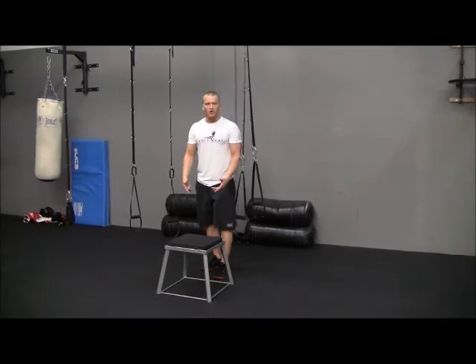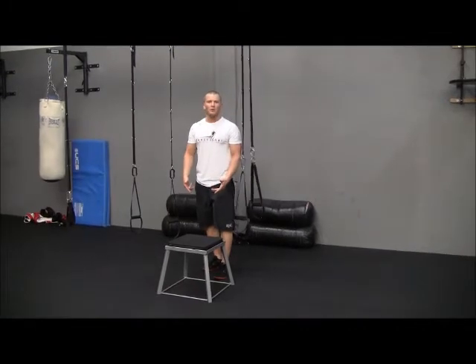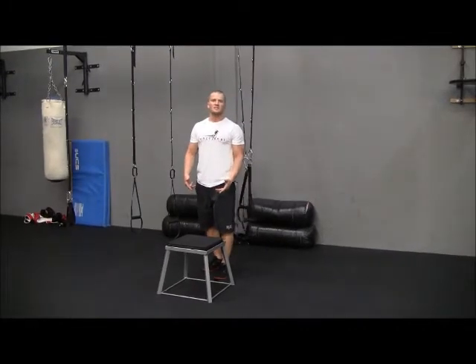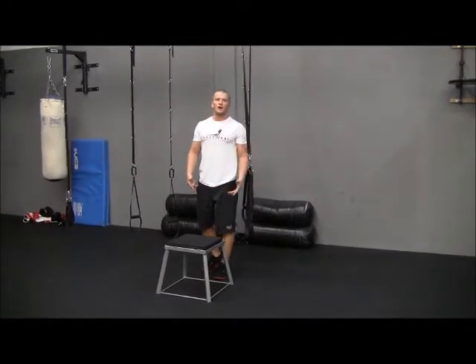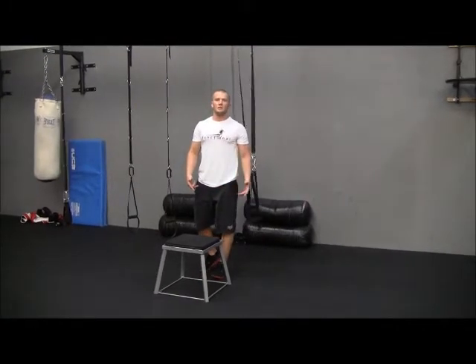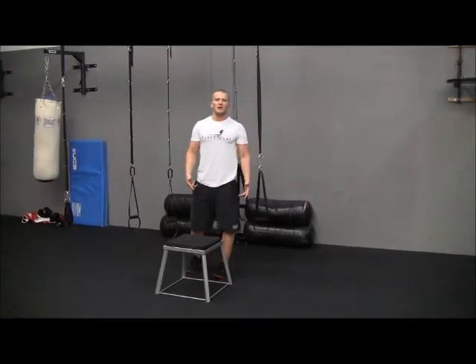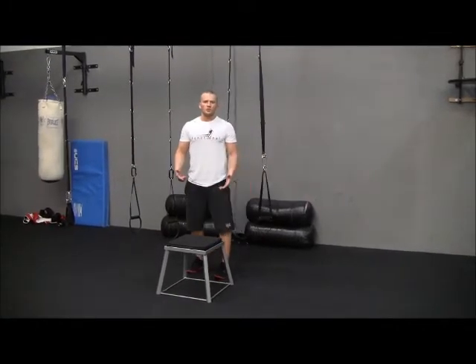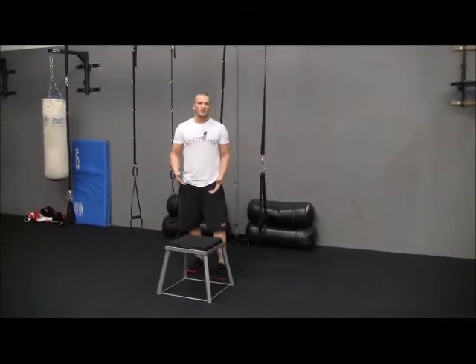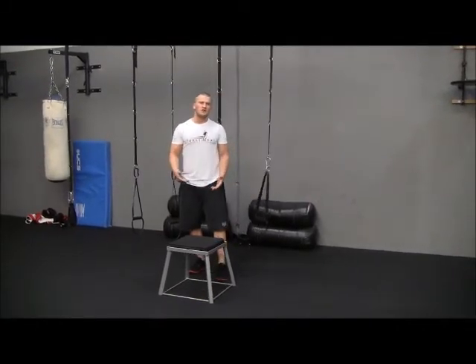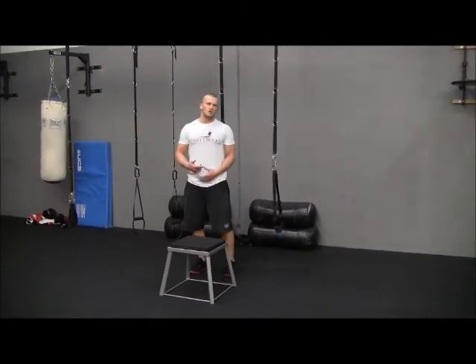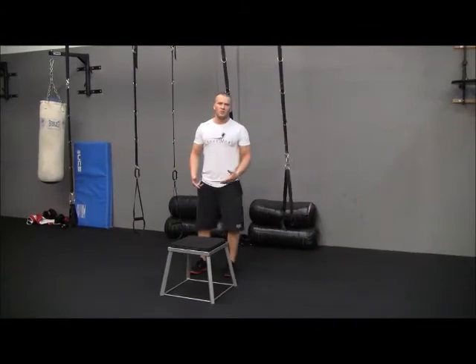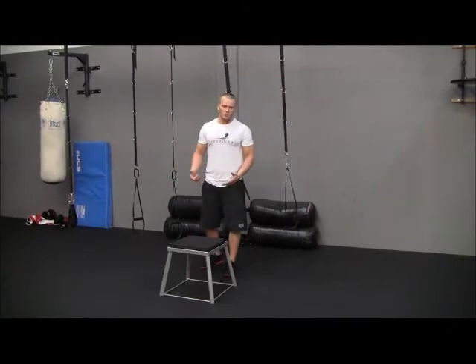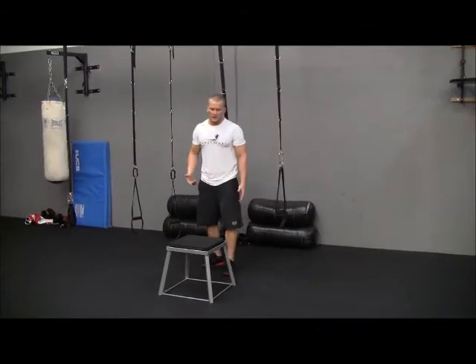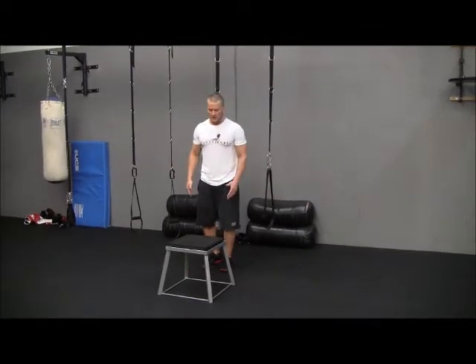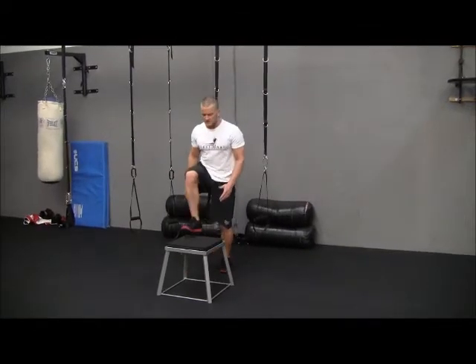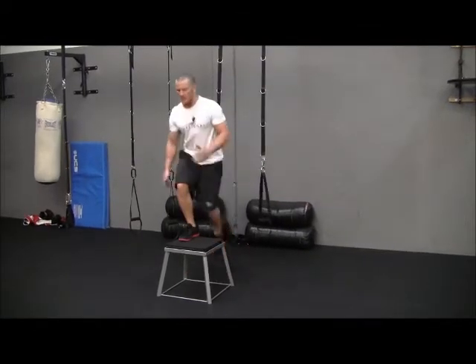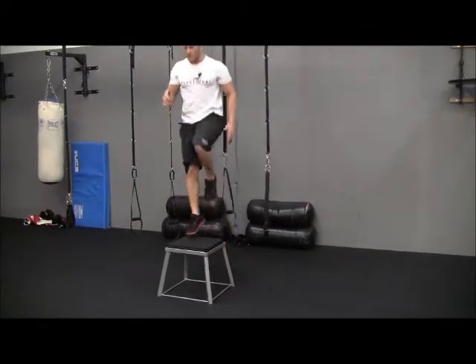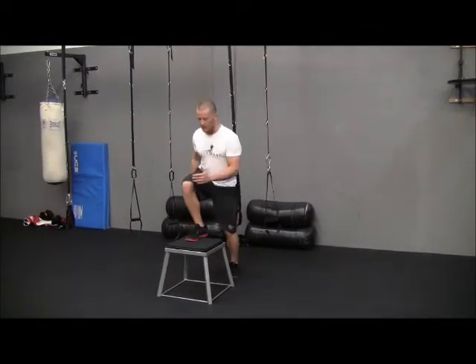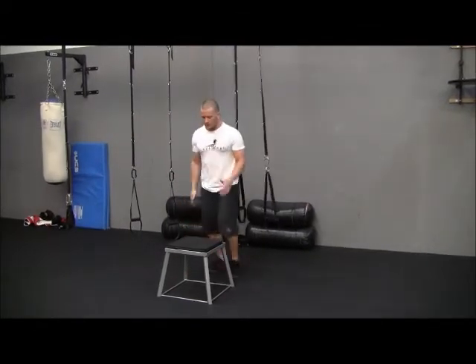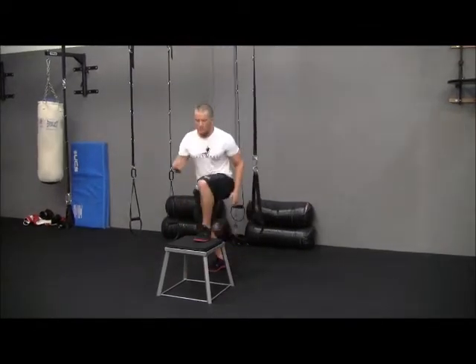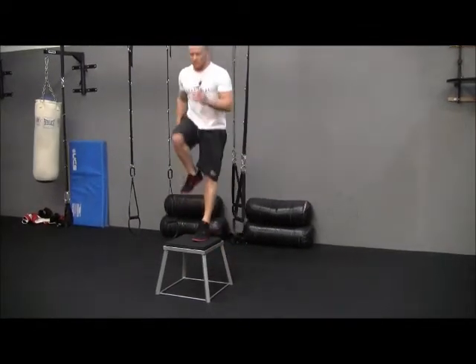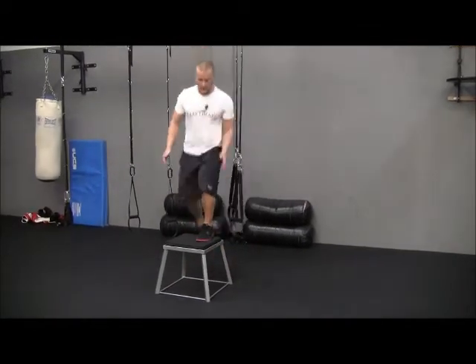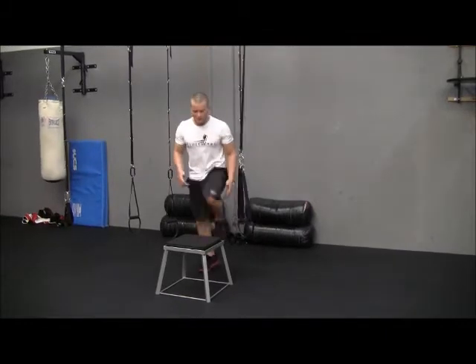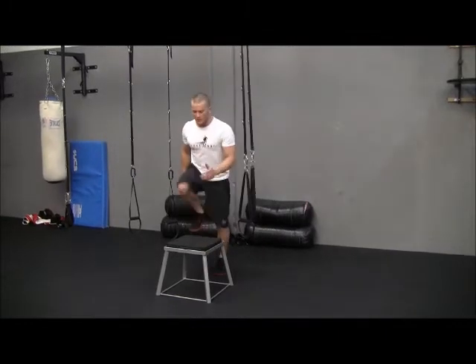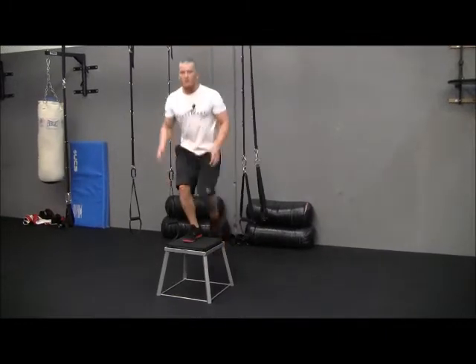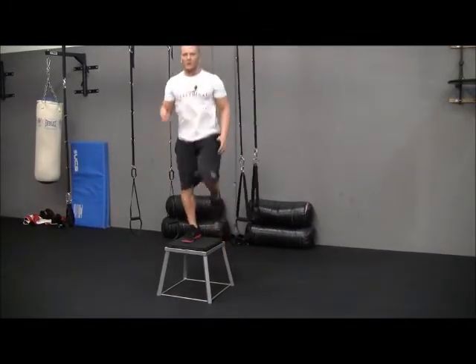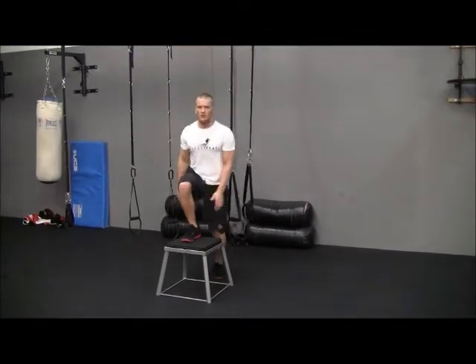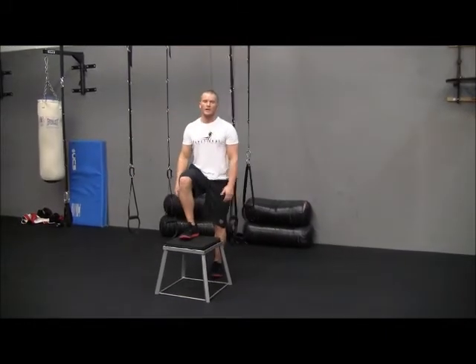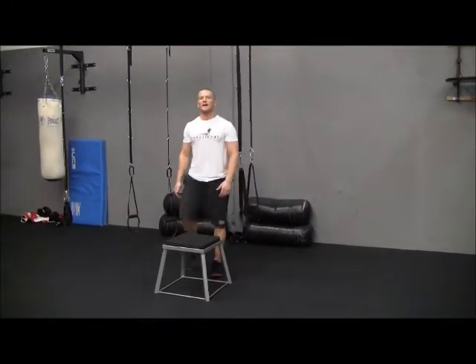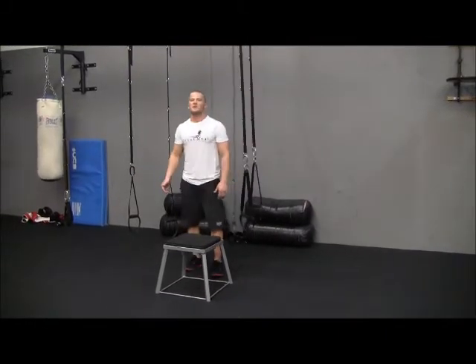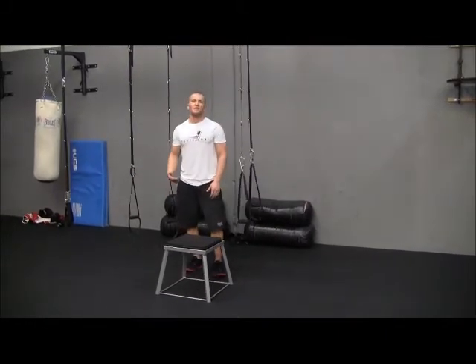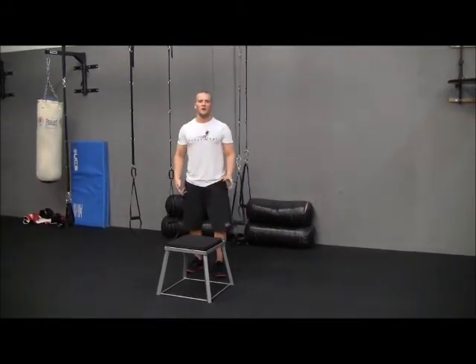I'm doing a box here, but you can also do a bench, a park bench — you can really do anything. So it's a step up, quick, quick, quick. And that's going to be your fitness way.